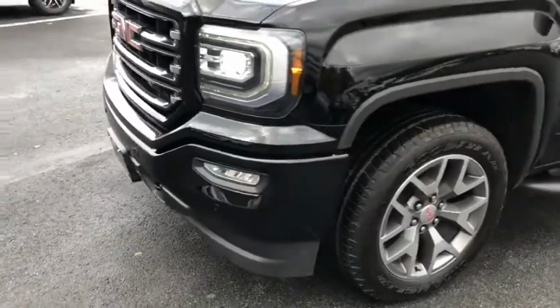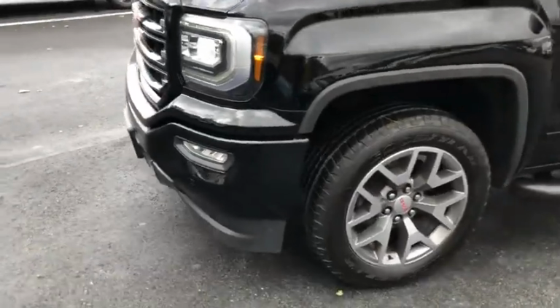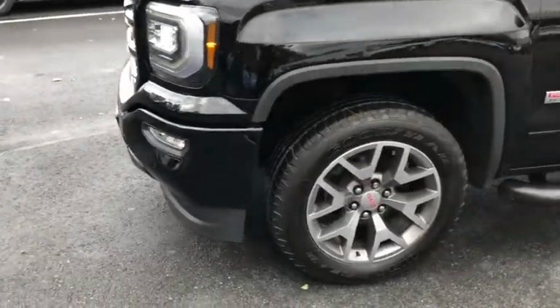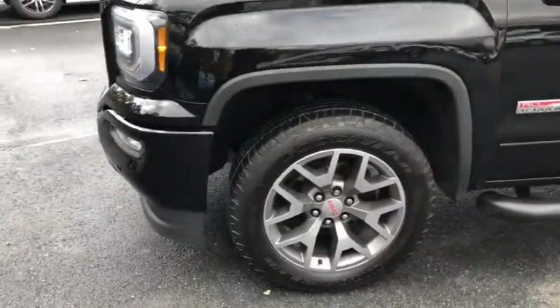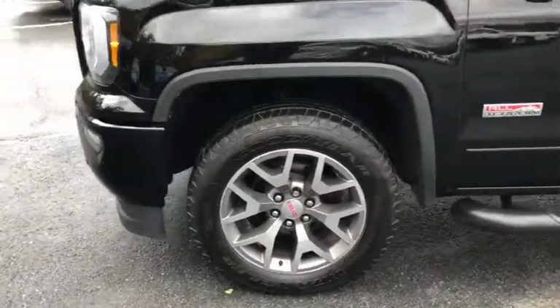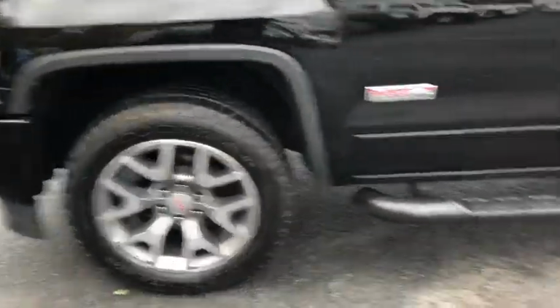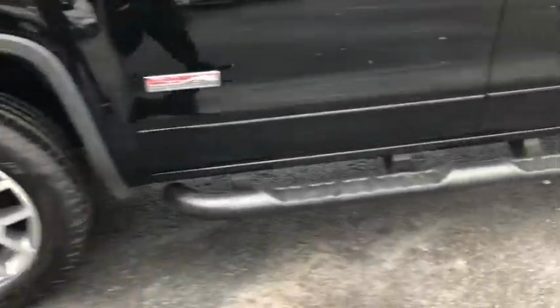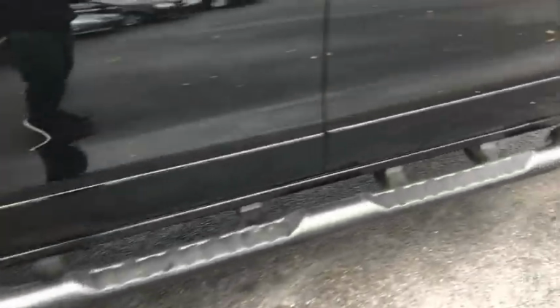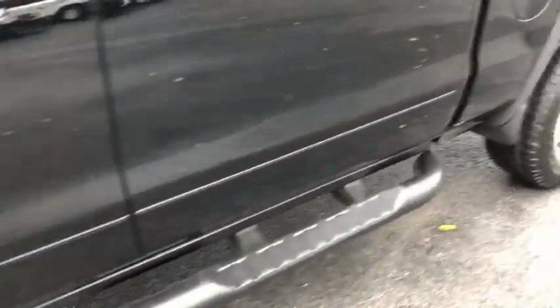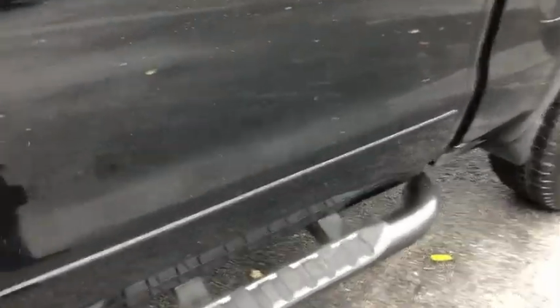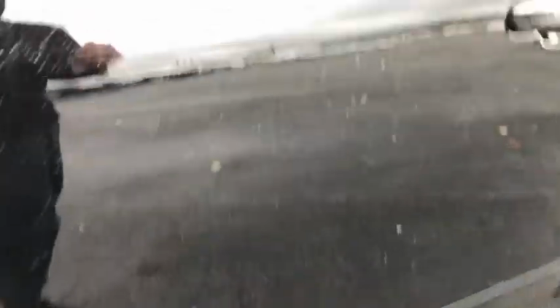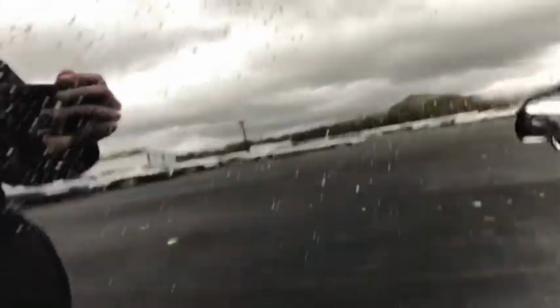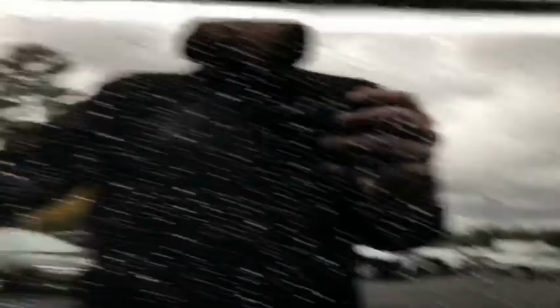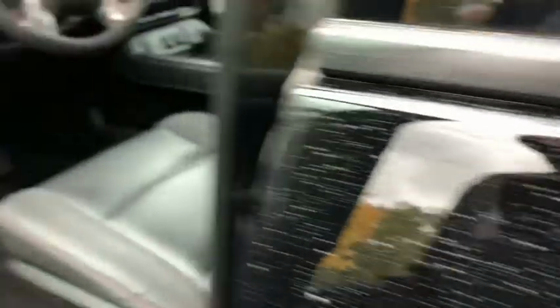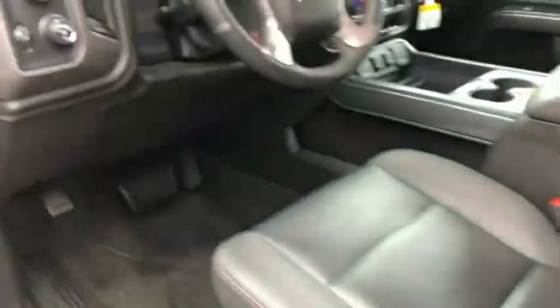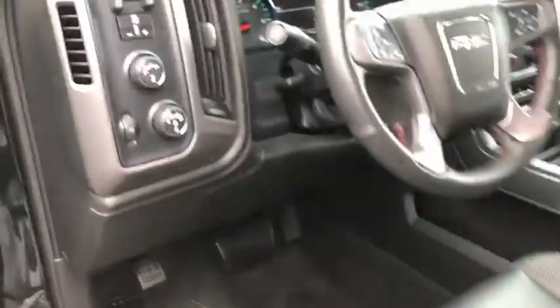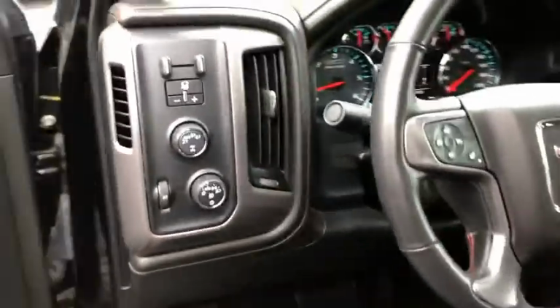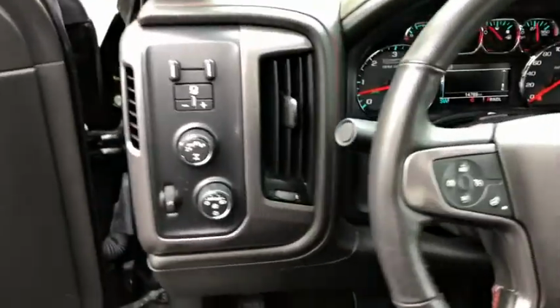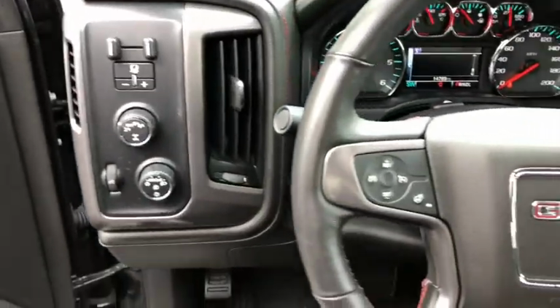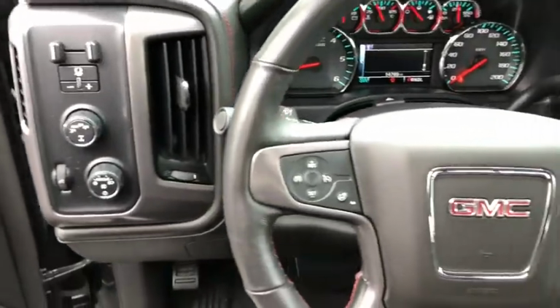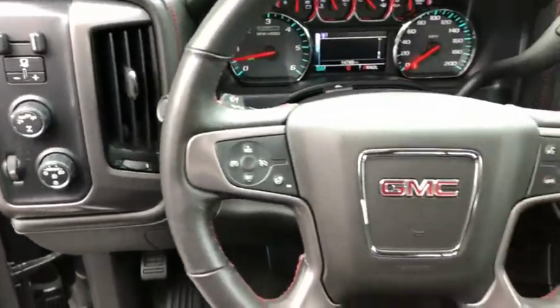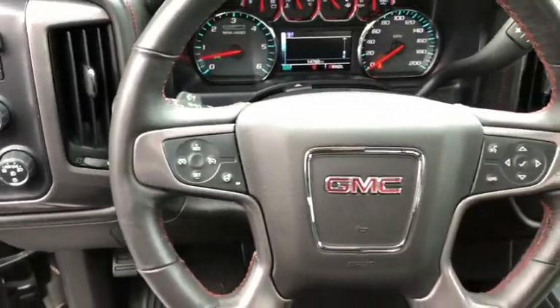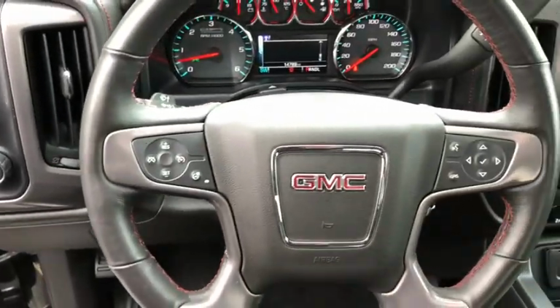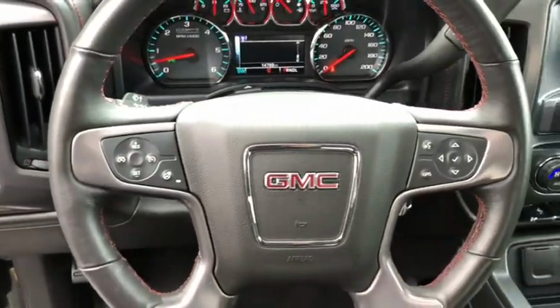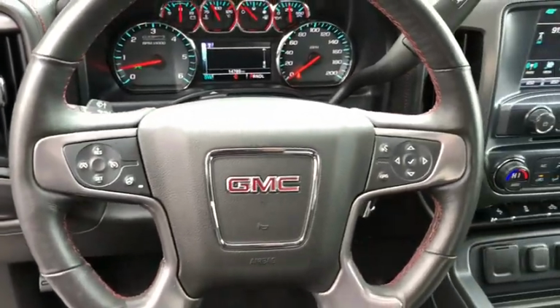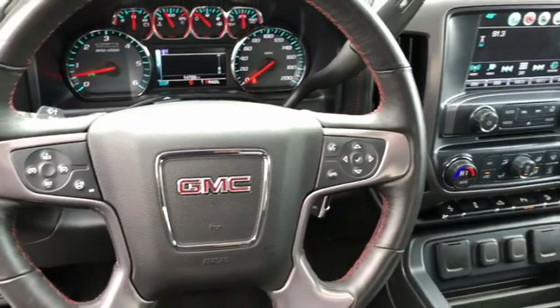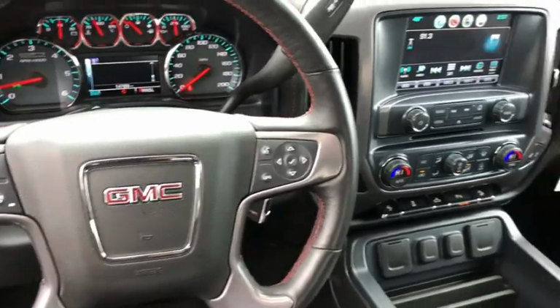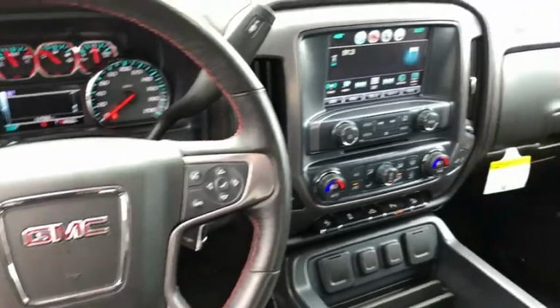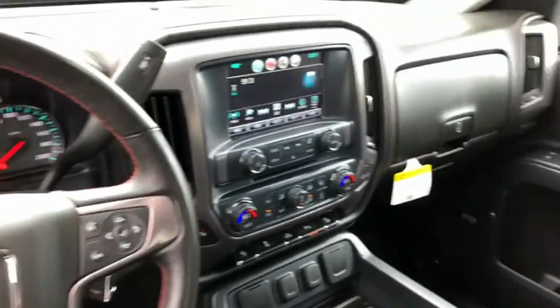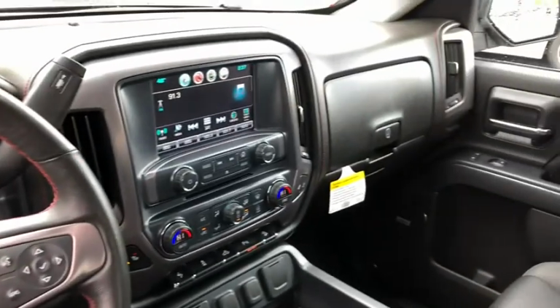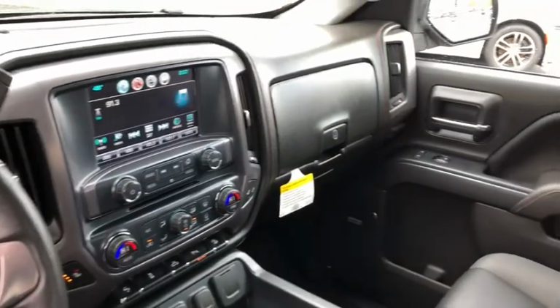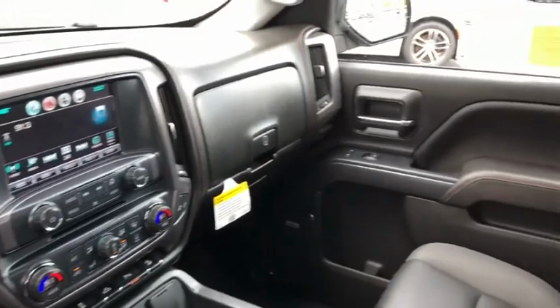Power steering, chrome mirror caps, cruise control, aluminum wheels, four-wheel disc brakes, center armrest, universal garage door opener, compass, electronic stability control, fog lights, security system.